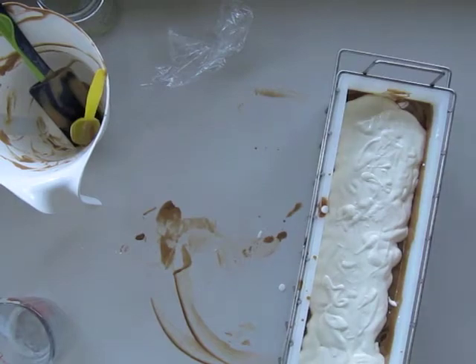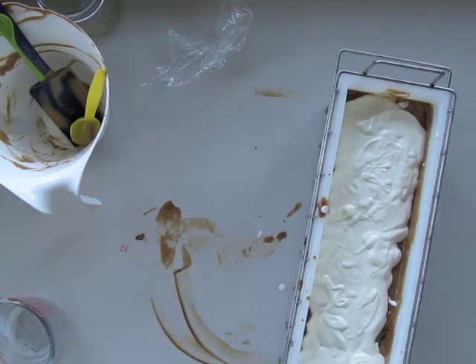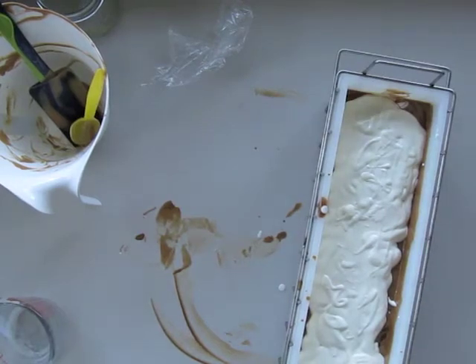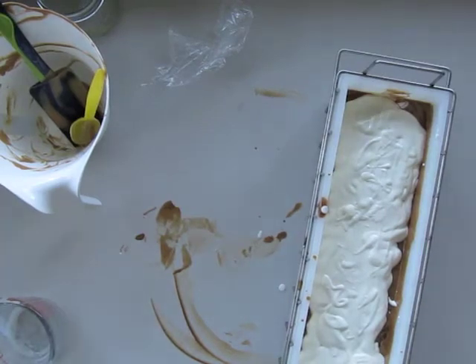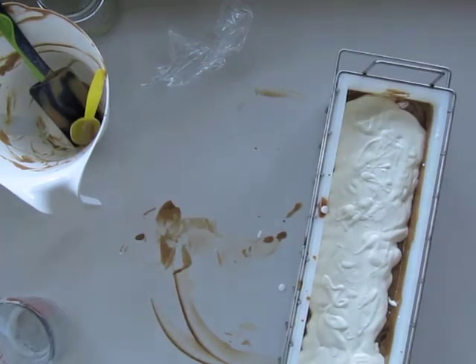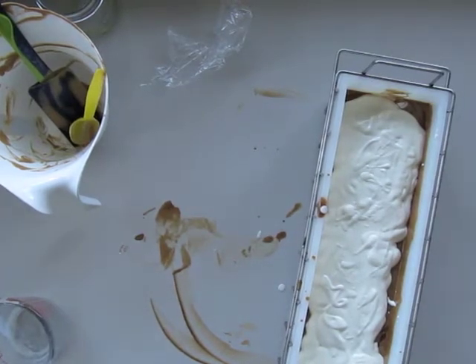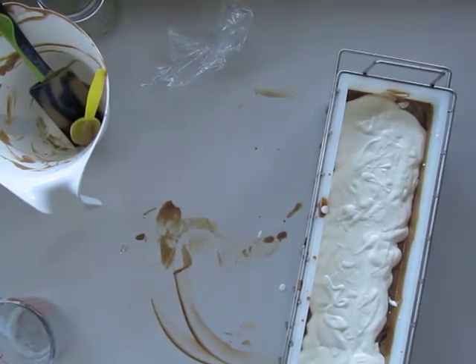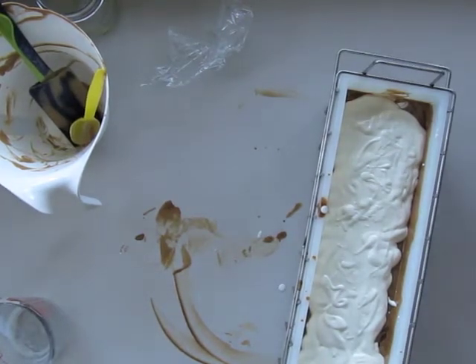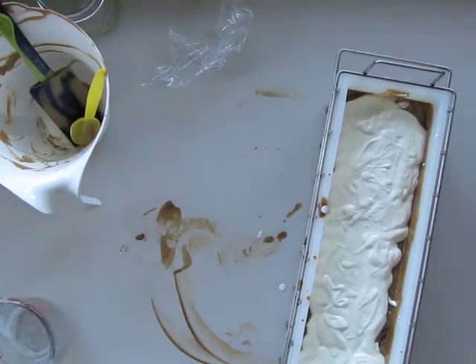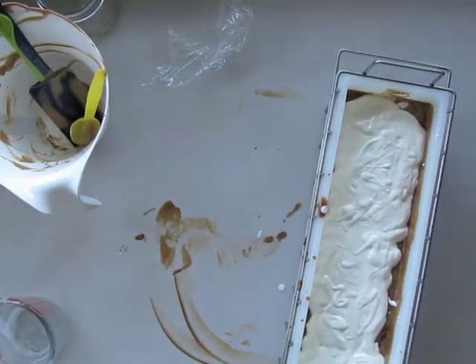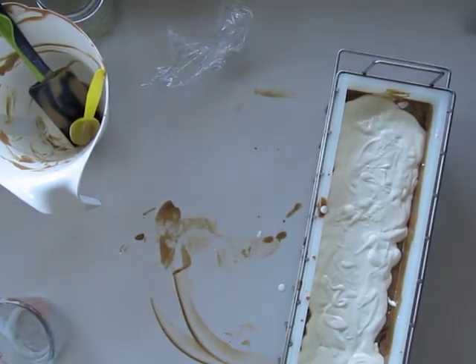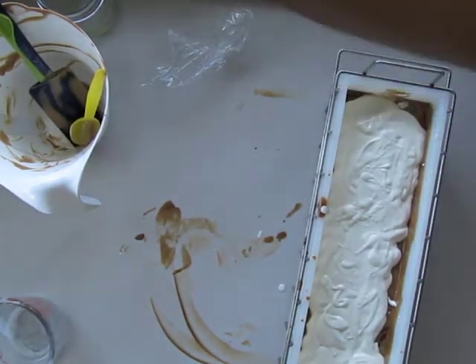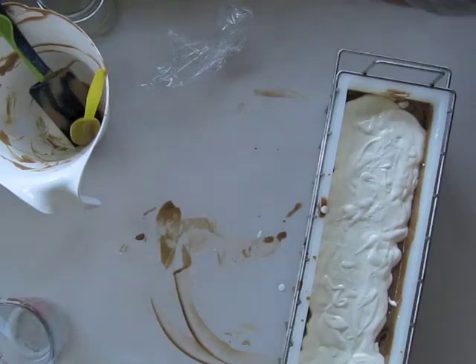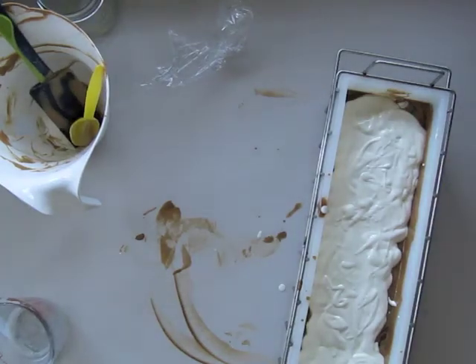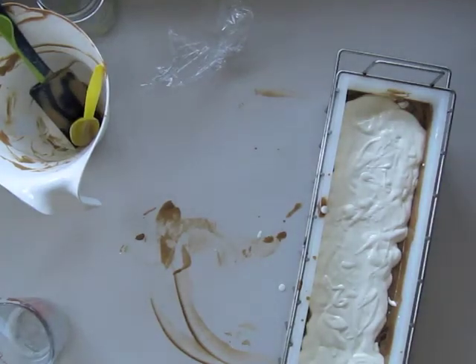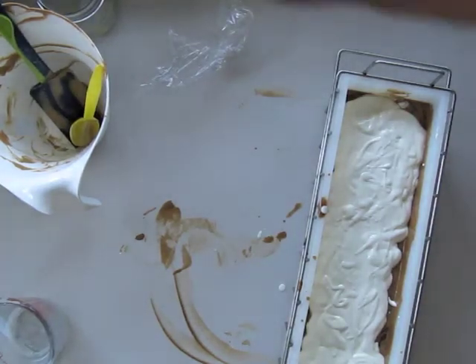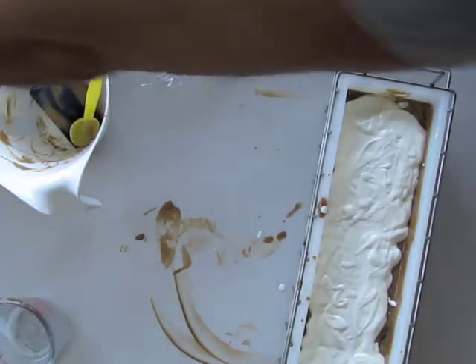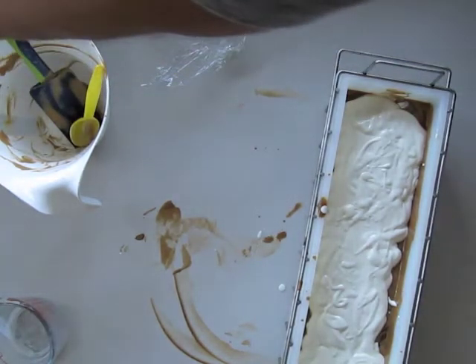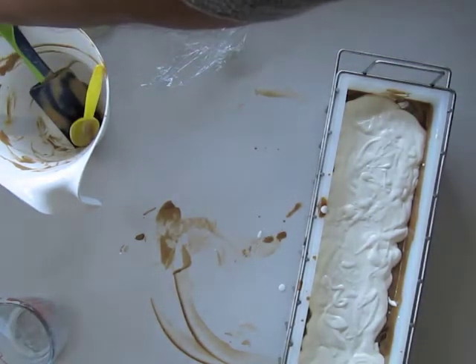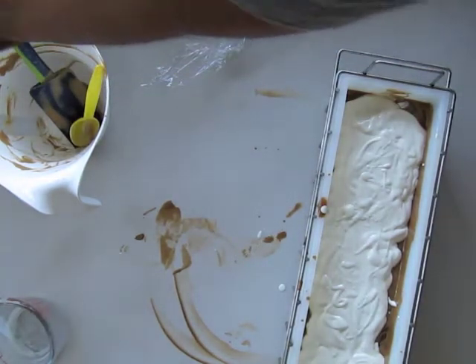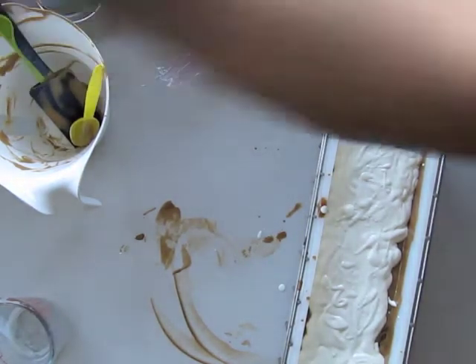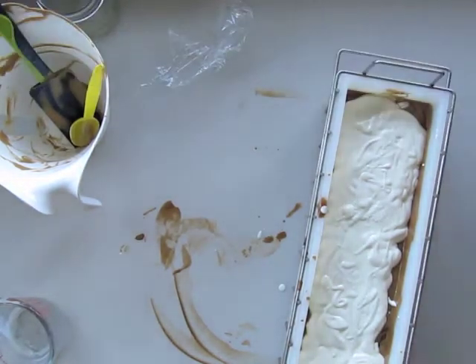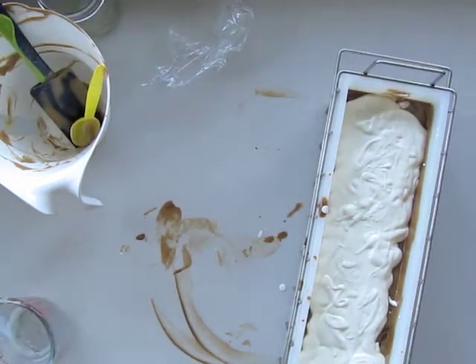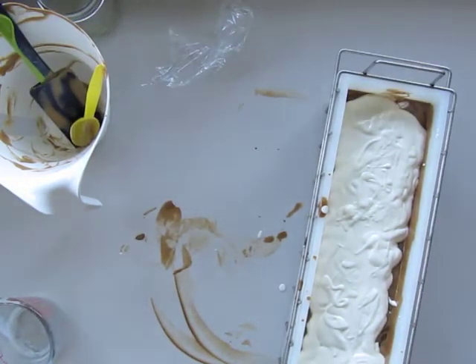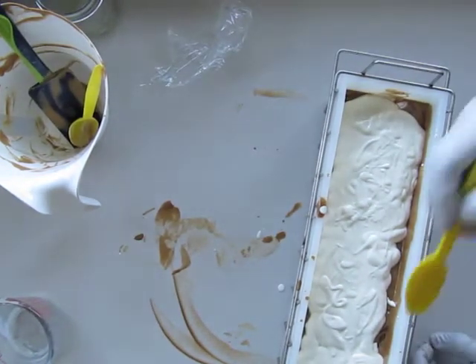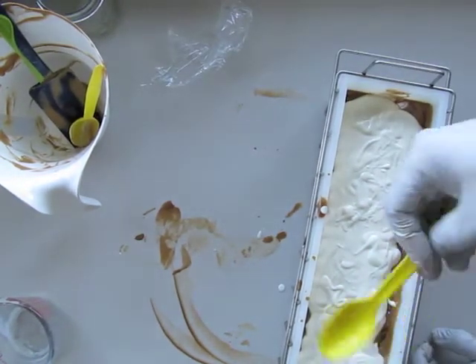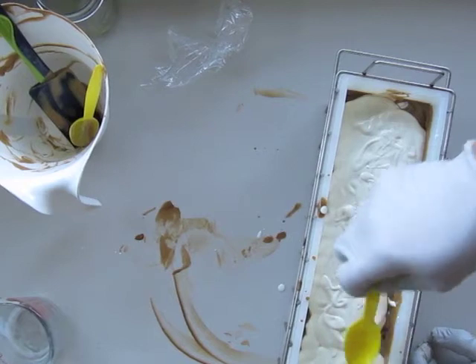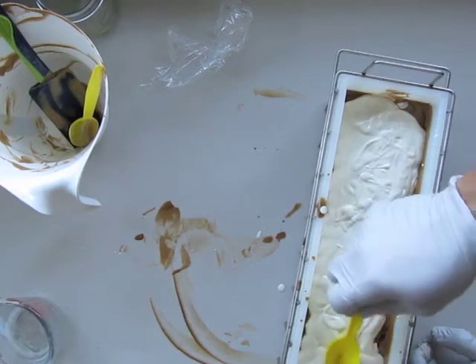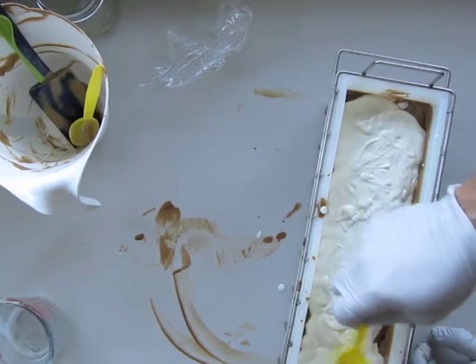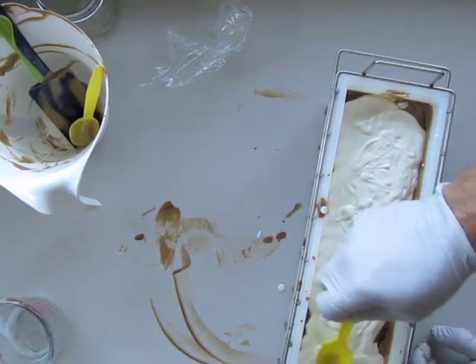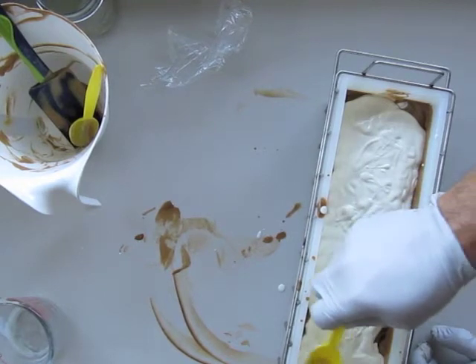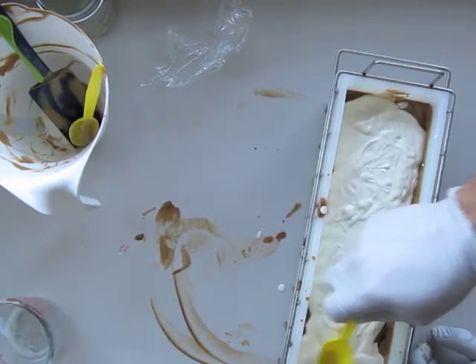I also have some mint leaf embeds that I made out of melt and pour, that I'm going to put on the top. And make sure I cover this all first.